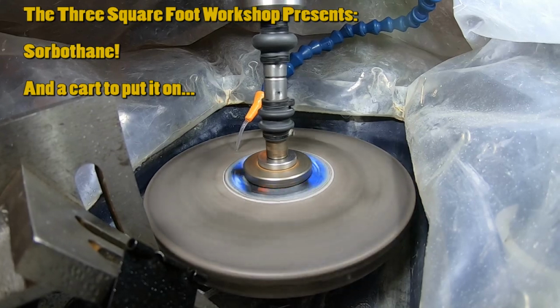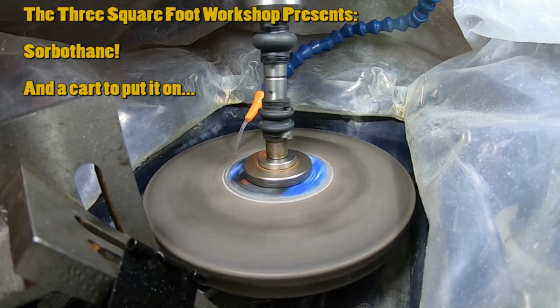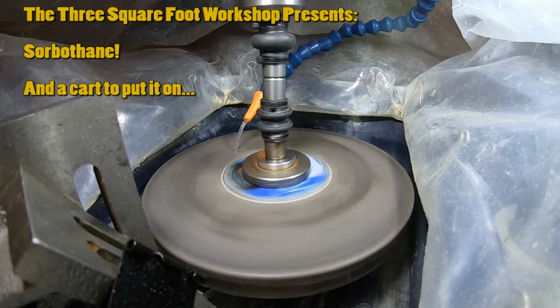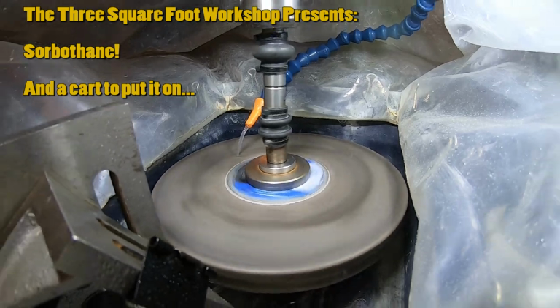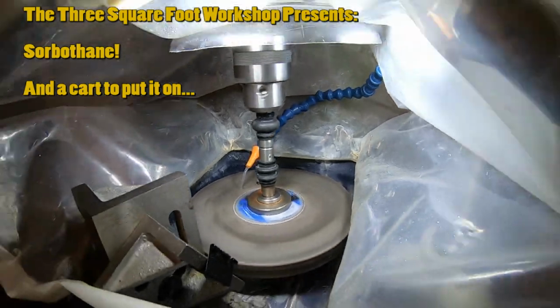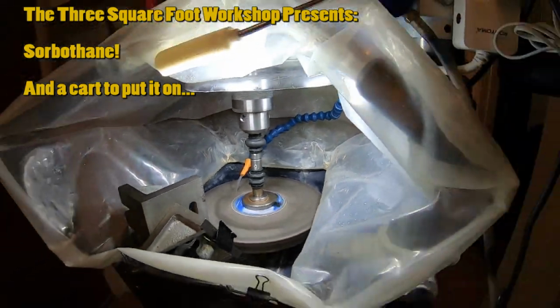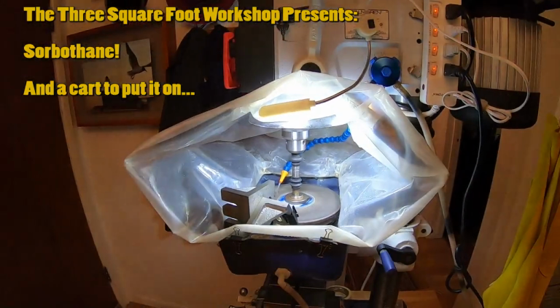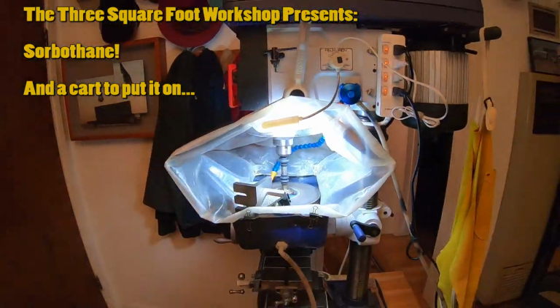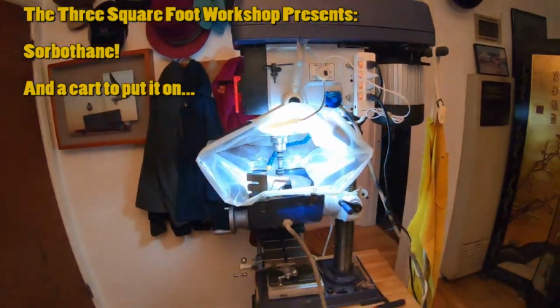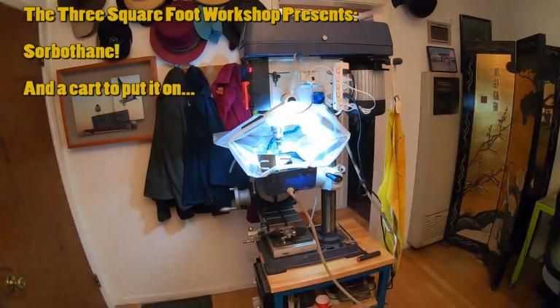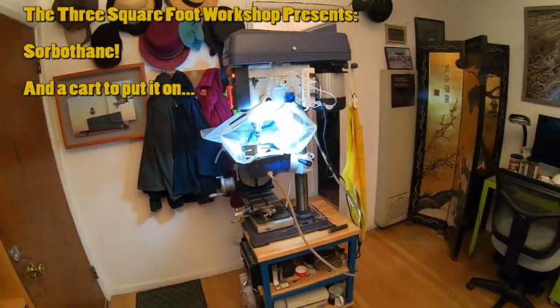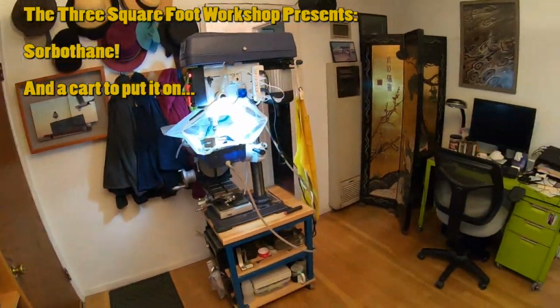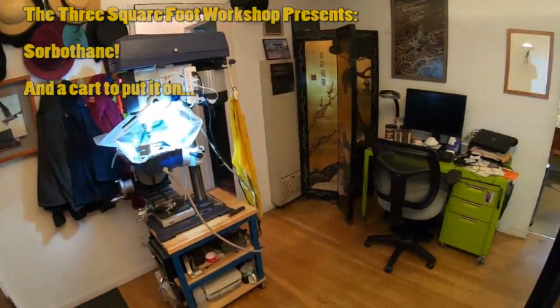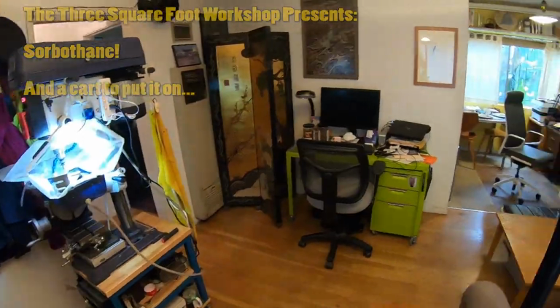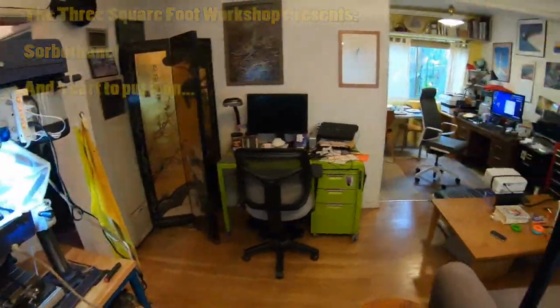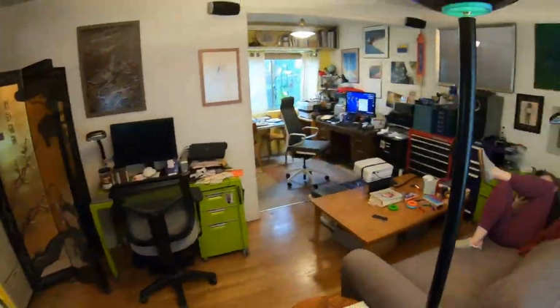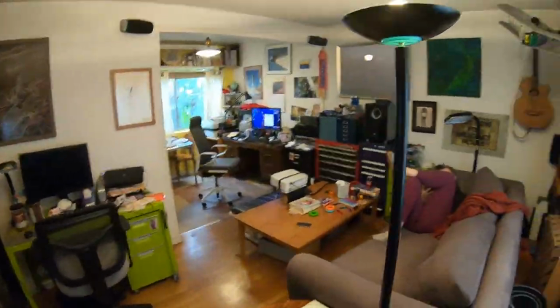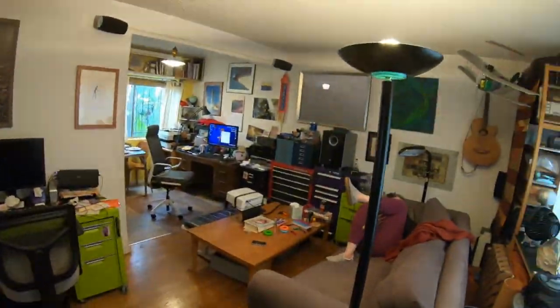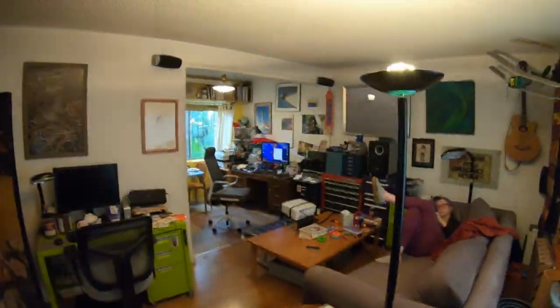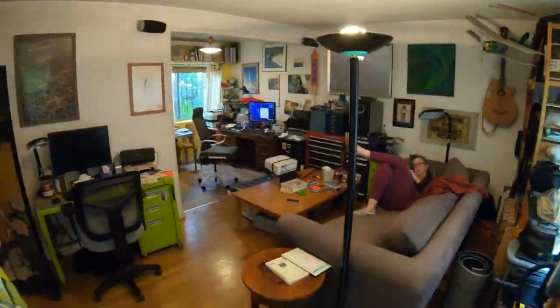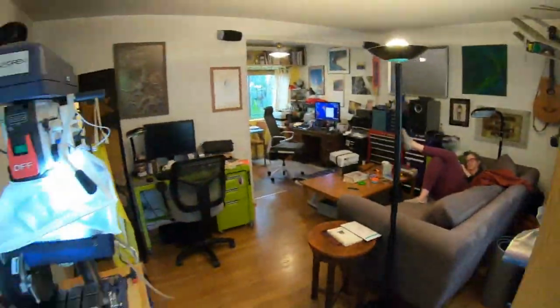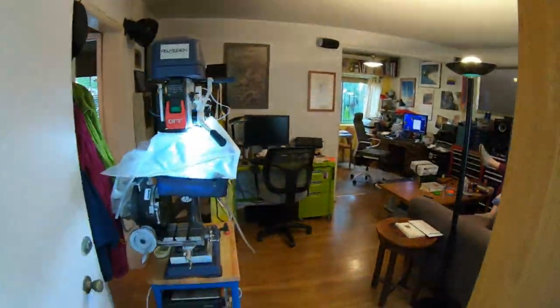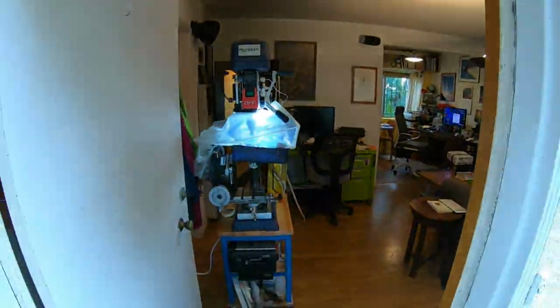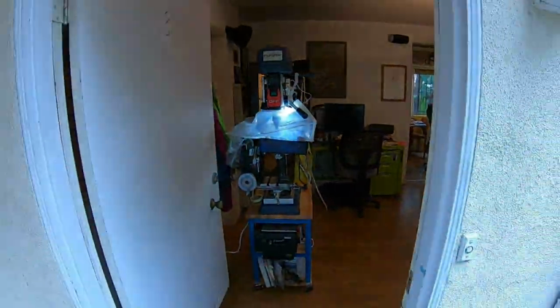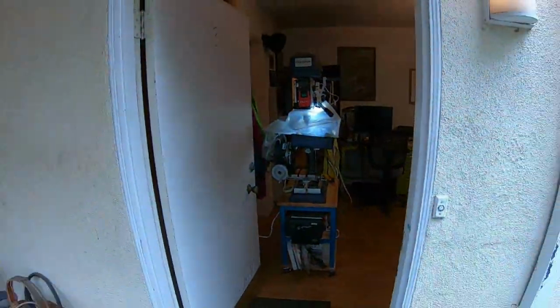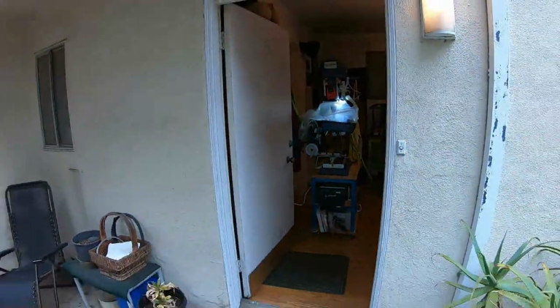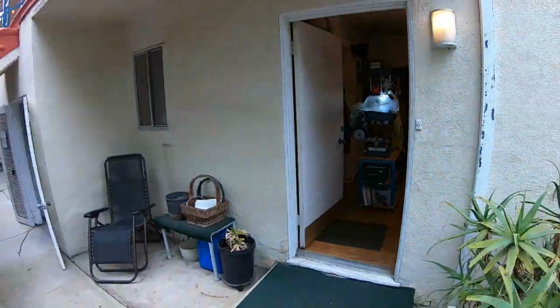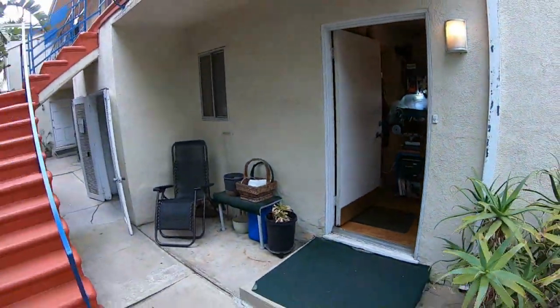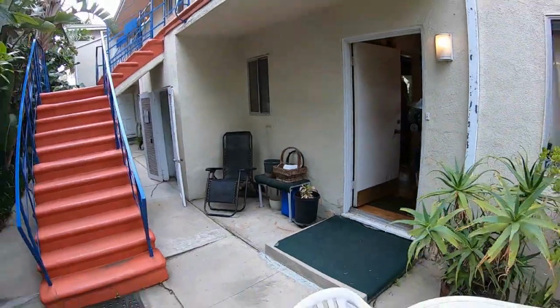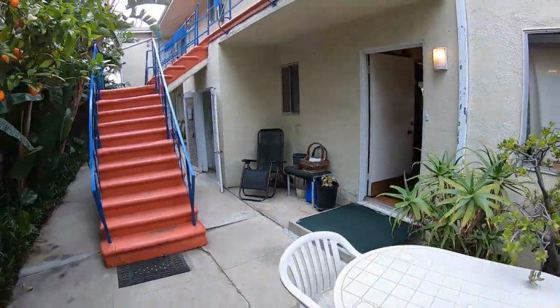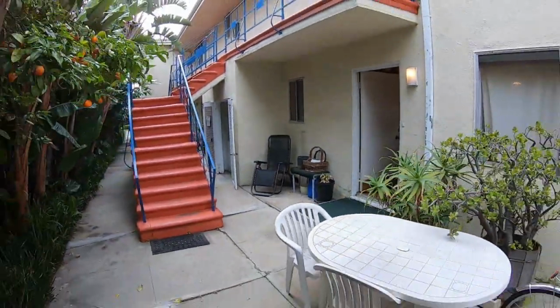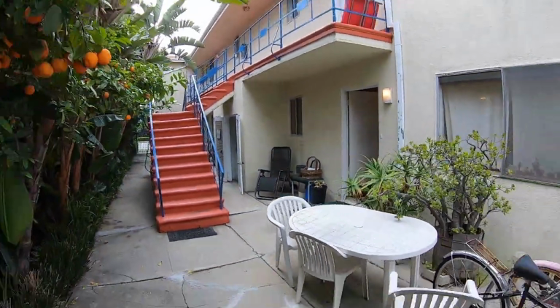I'm operating an industrial-scale machine tool in a residential setting. Setting this up in a way so I wouldn't cause a nuisance for my neighbors or domestic partner was always a primary concern.